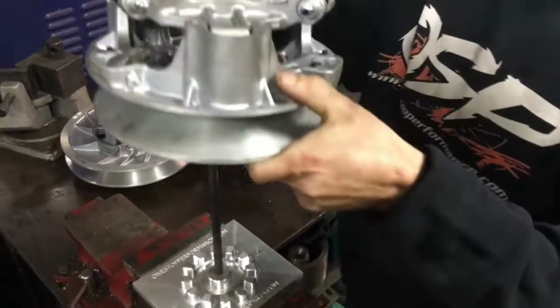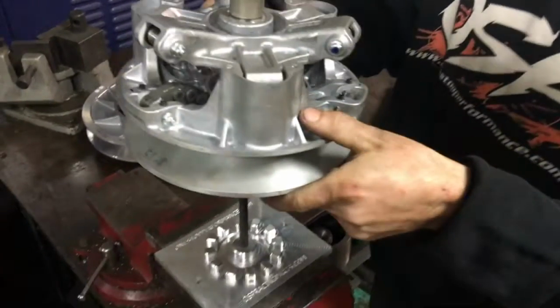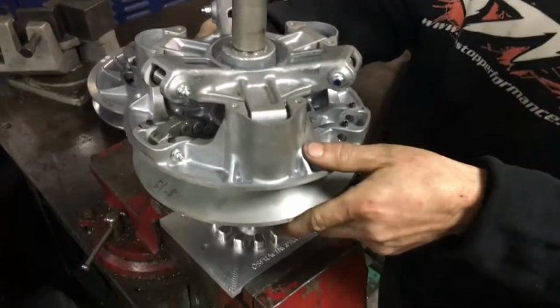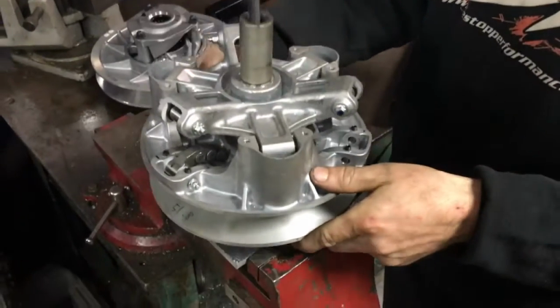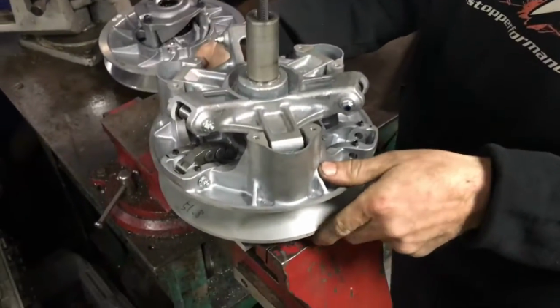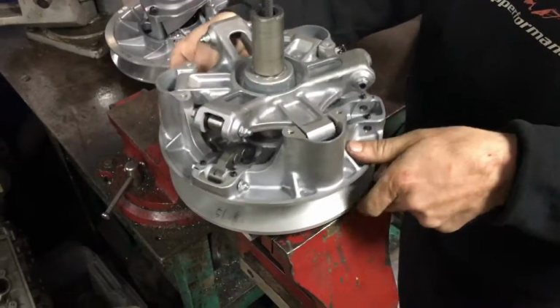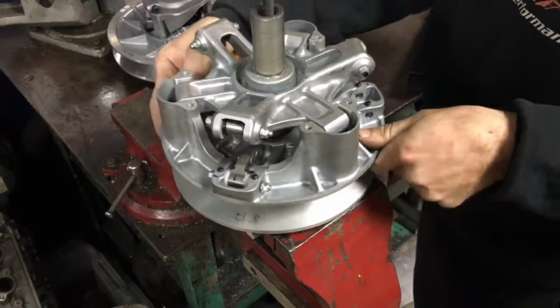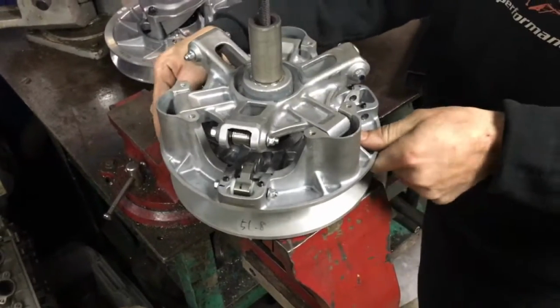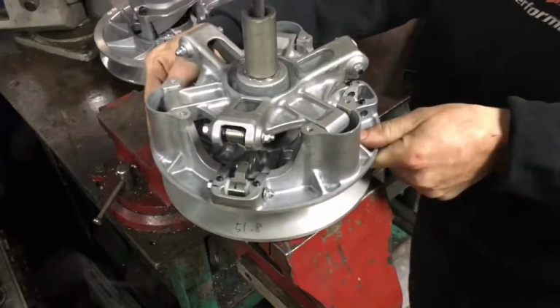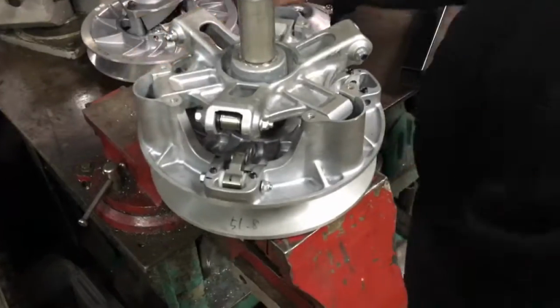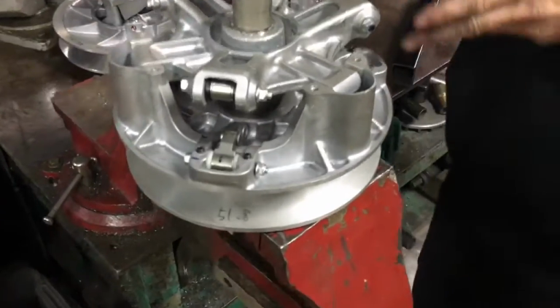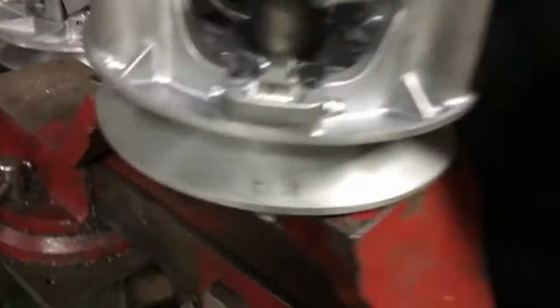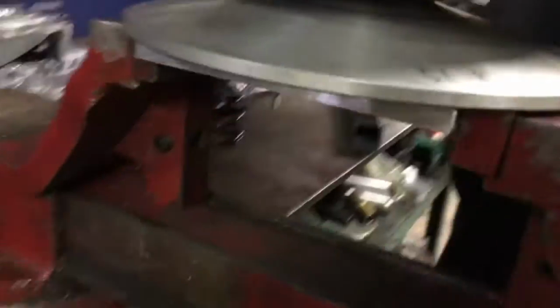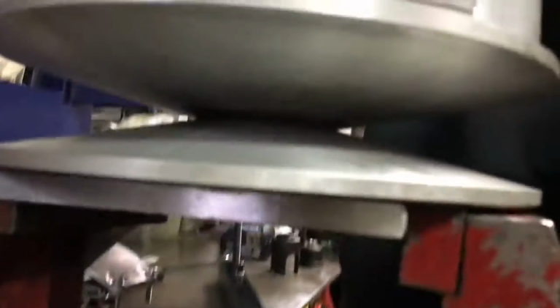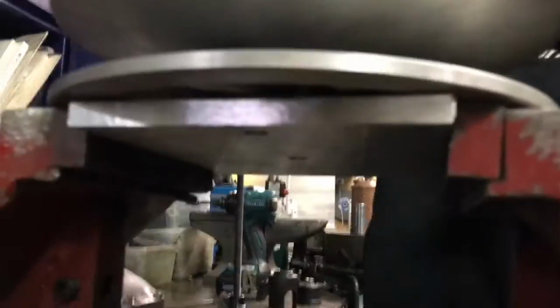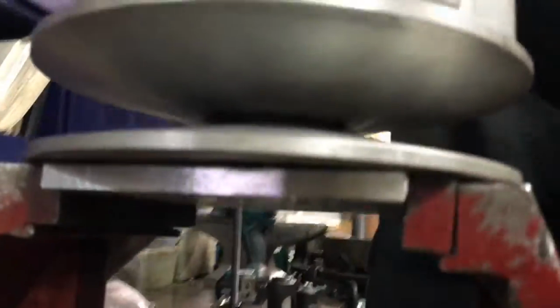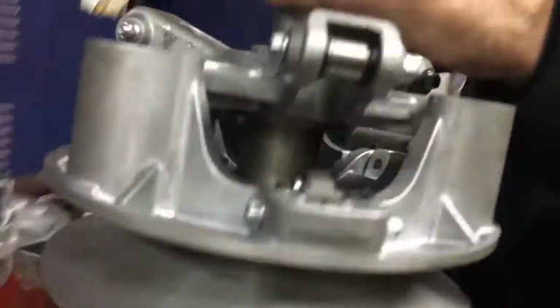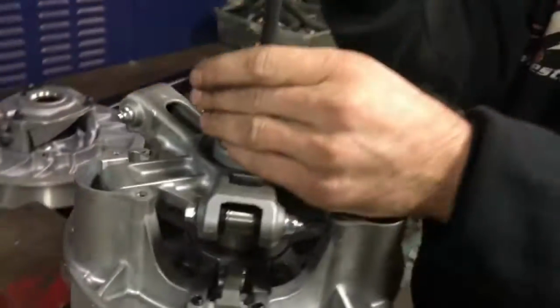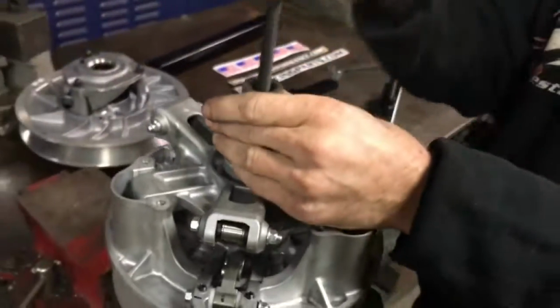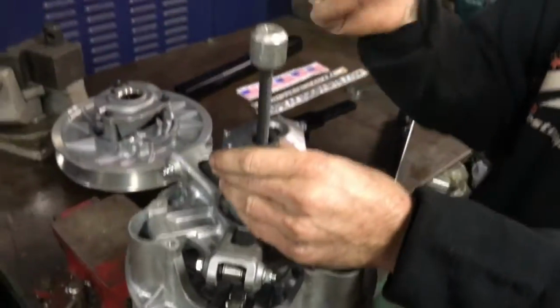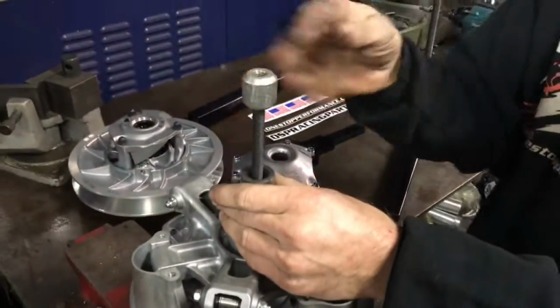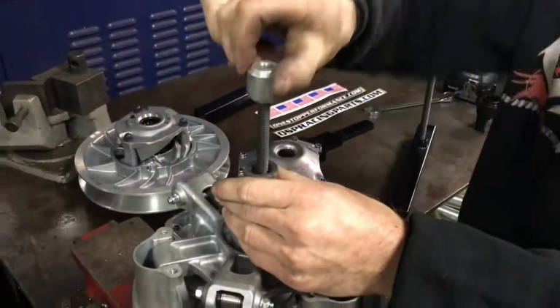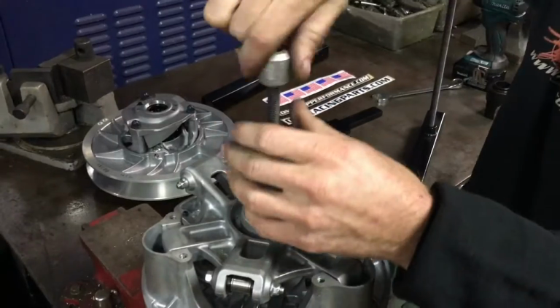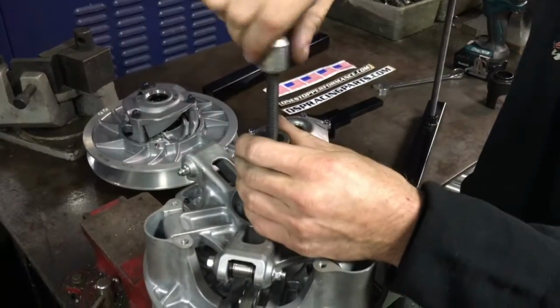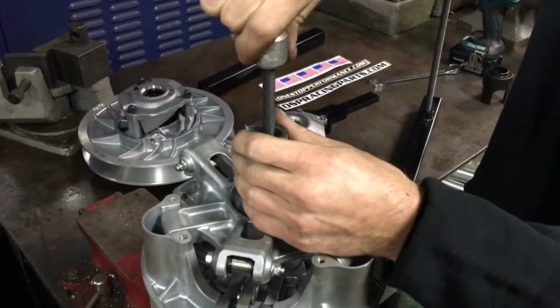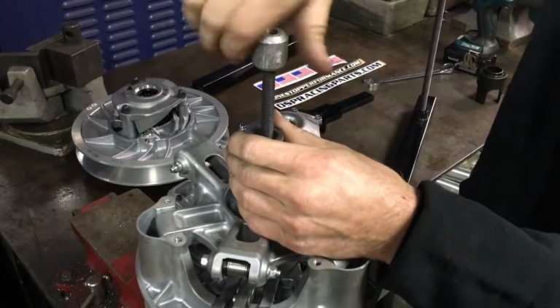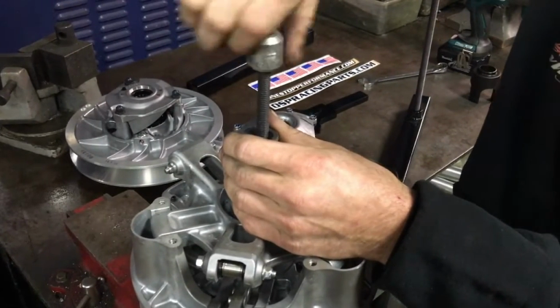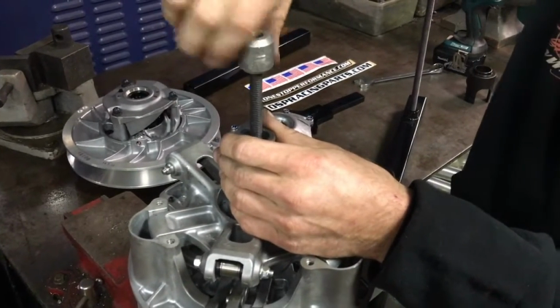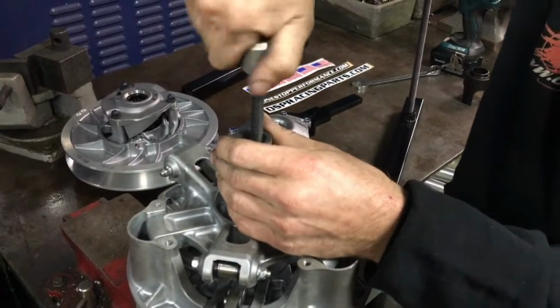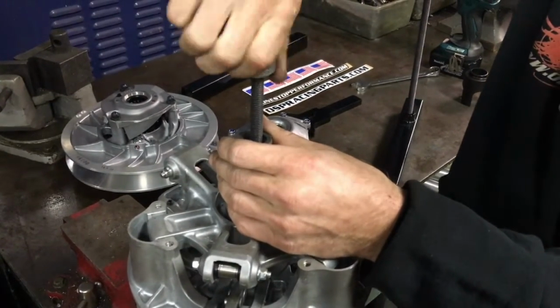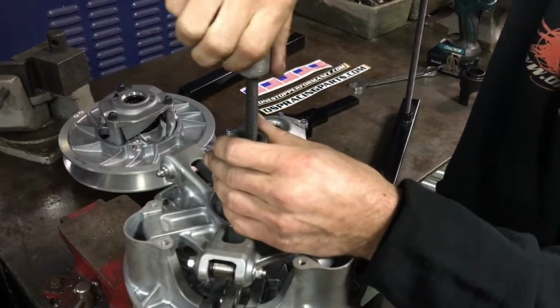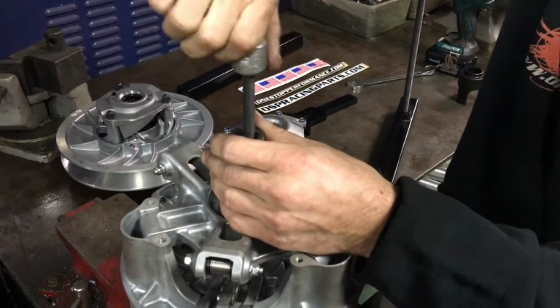We'll just slip the clutch onto the breakdown tool and line it up into the hole. As you can see, it locks down. Then we just snug this up by hand so that it can't walk up off of the tangs as you're tightening it.